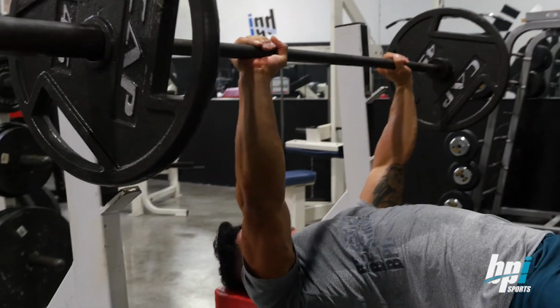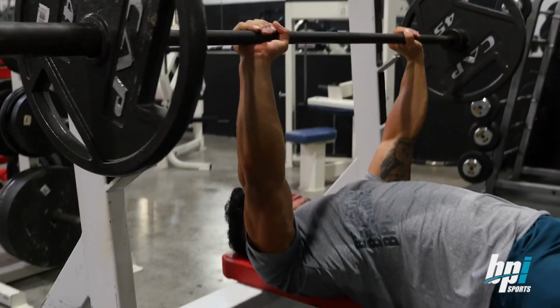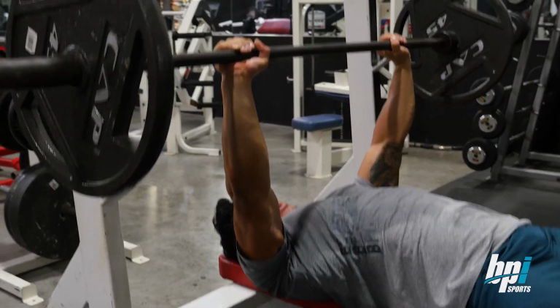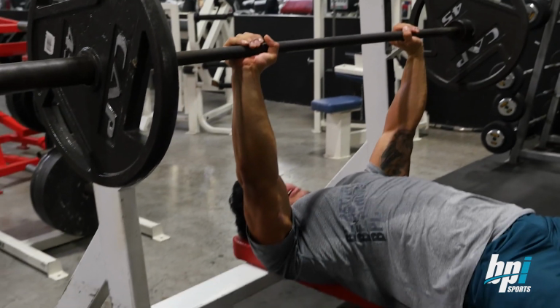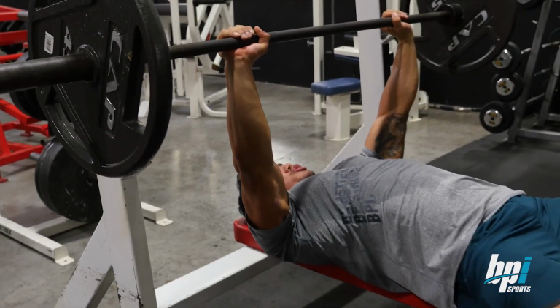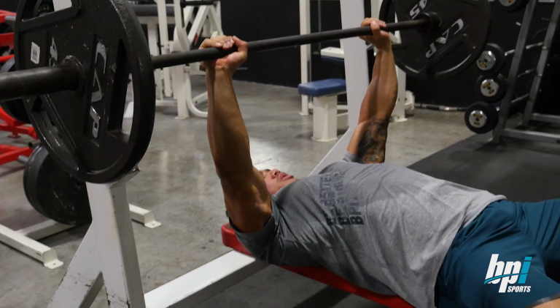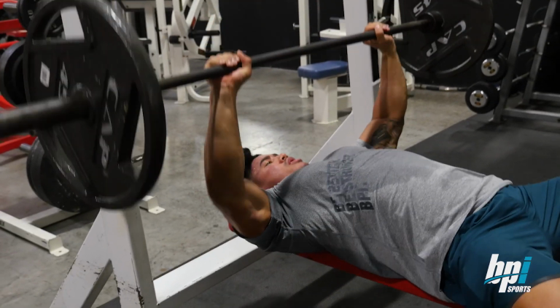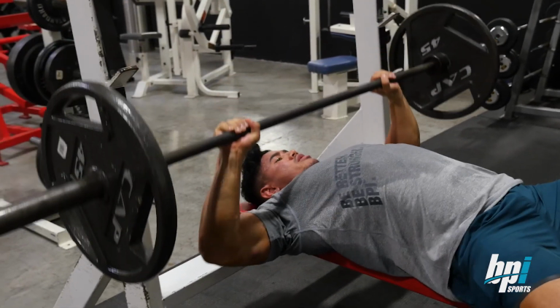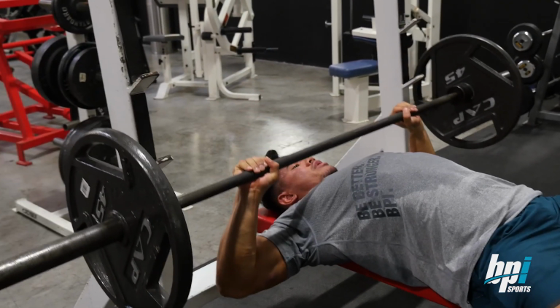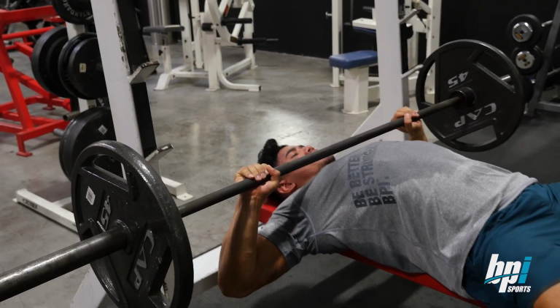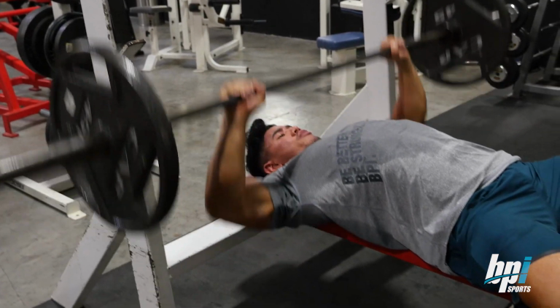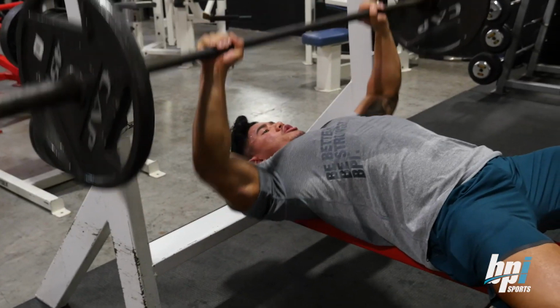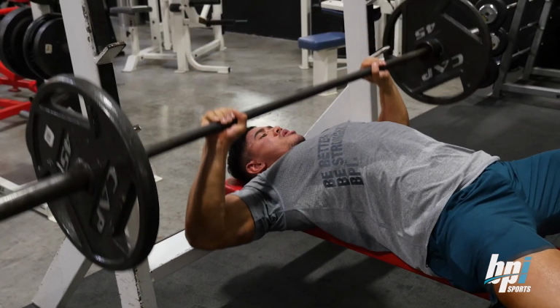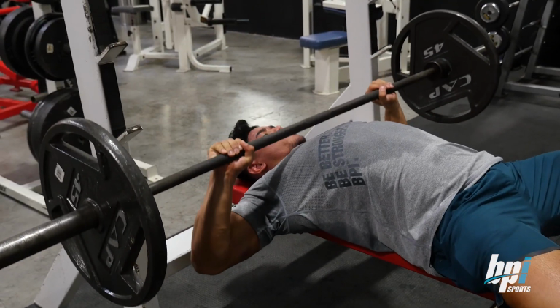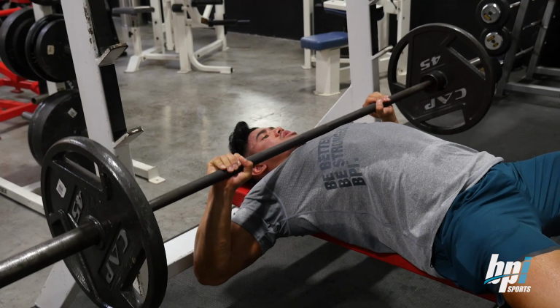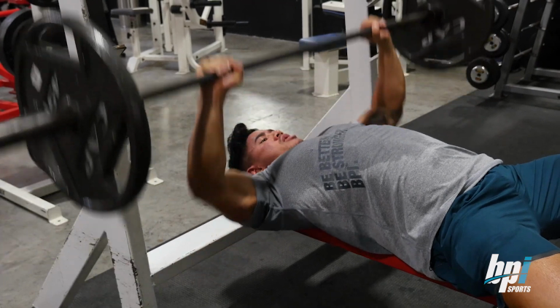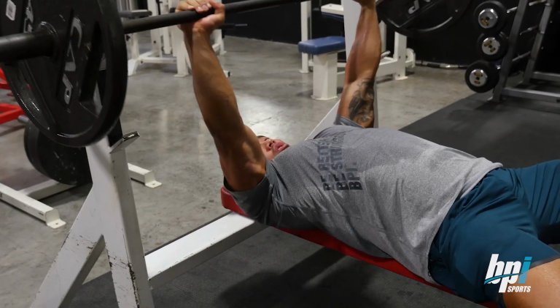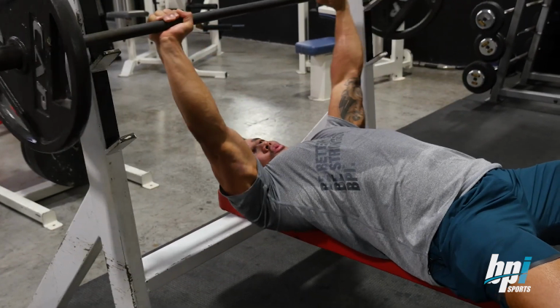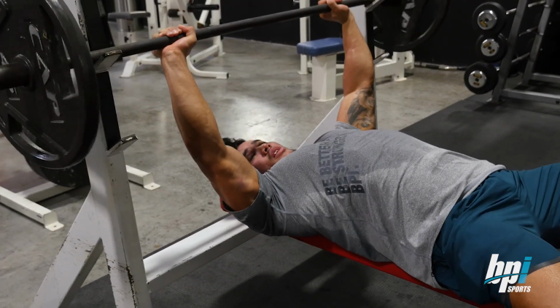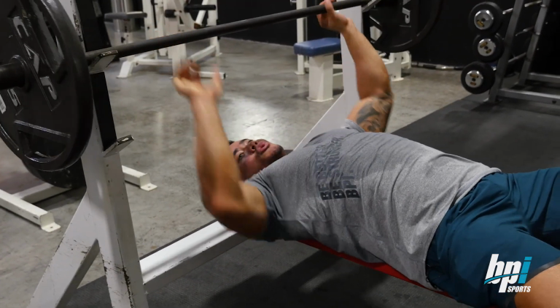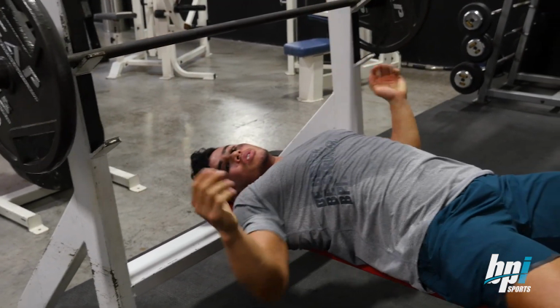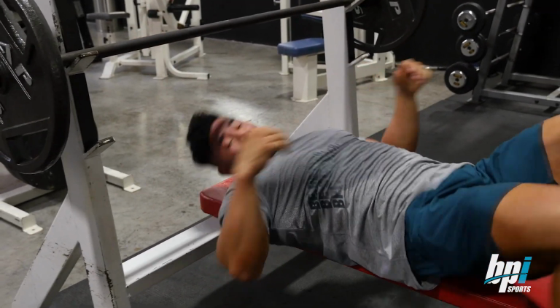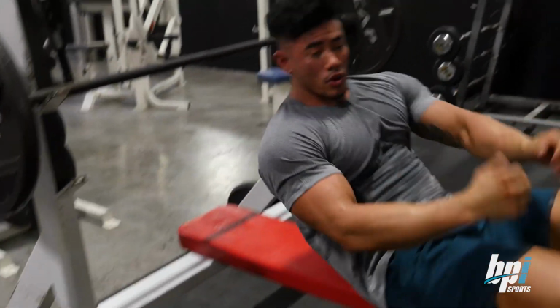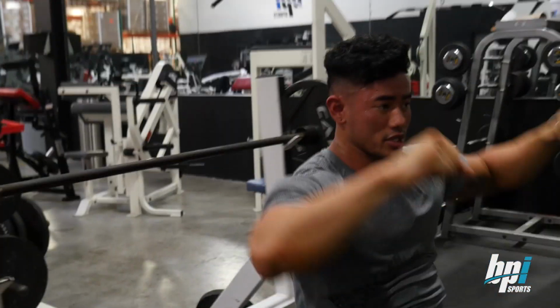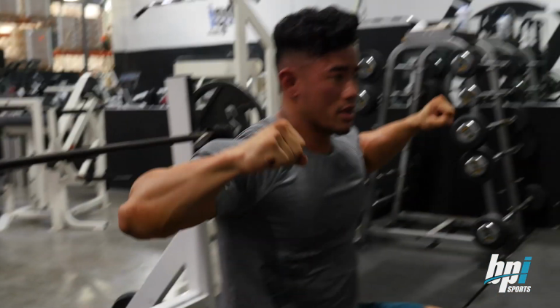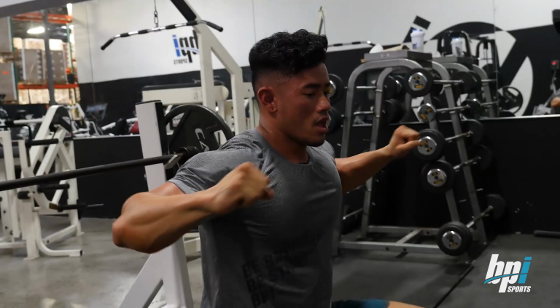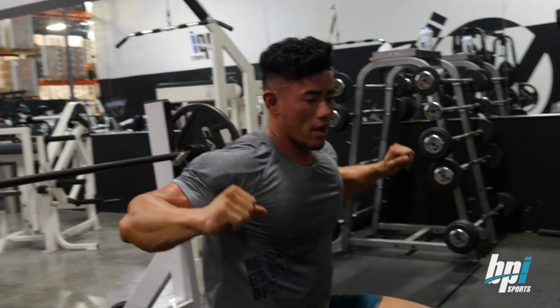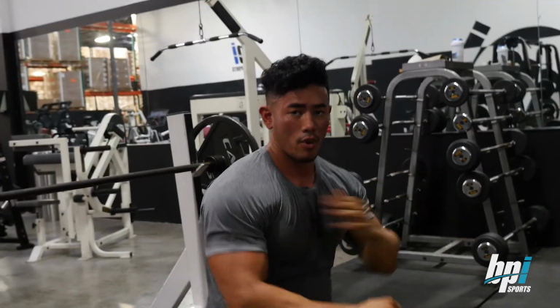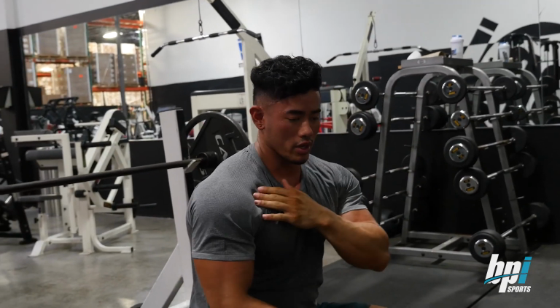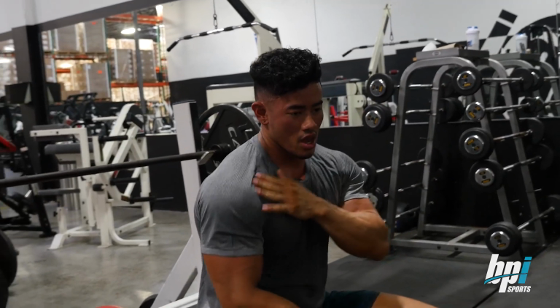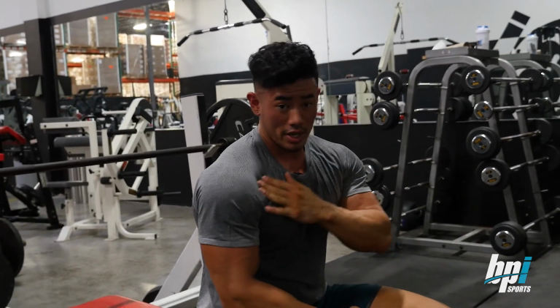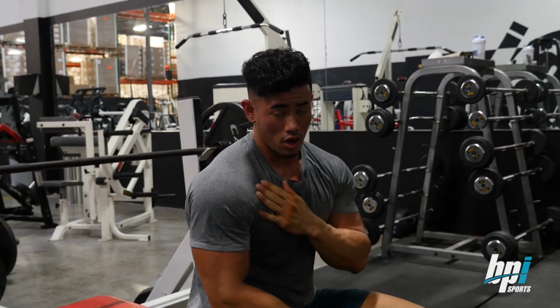And this is the way that you shouldn't do it — coming in like this — because you can really injure your shoulders if you're going too heavy and you come down in the wrong way. You can really mess your shoulder up.